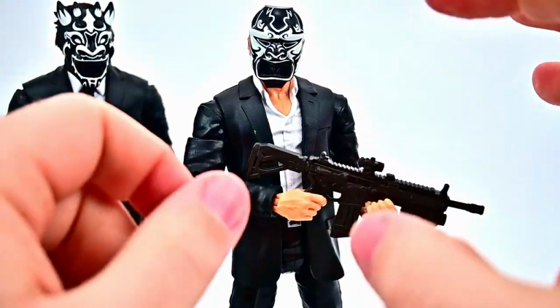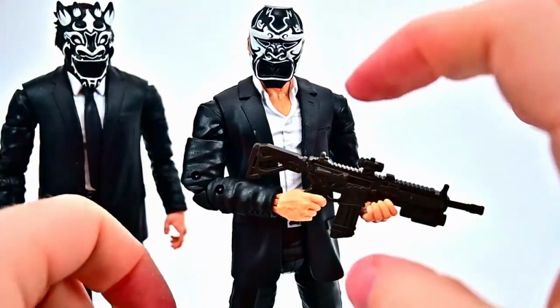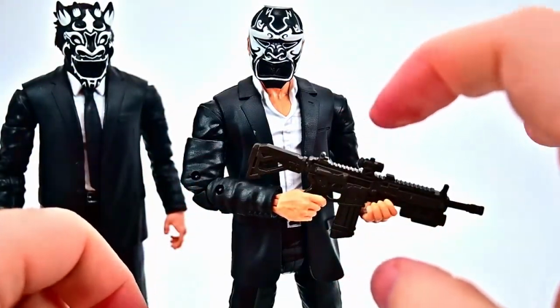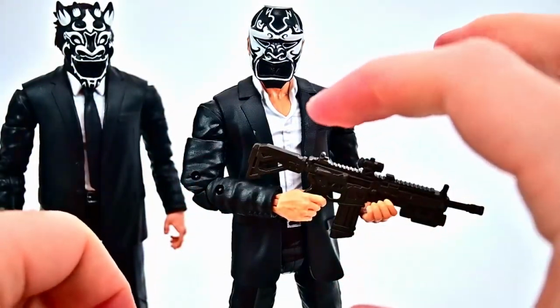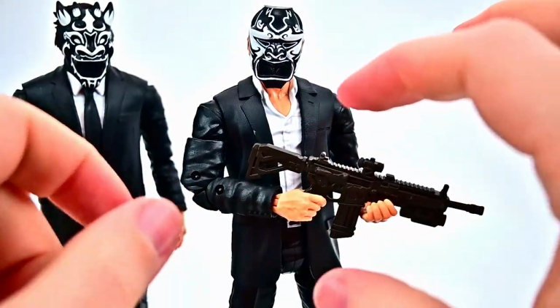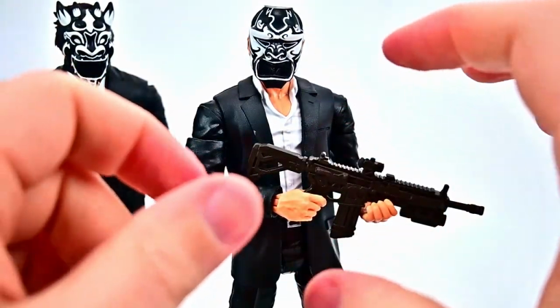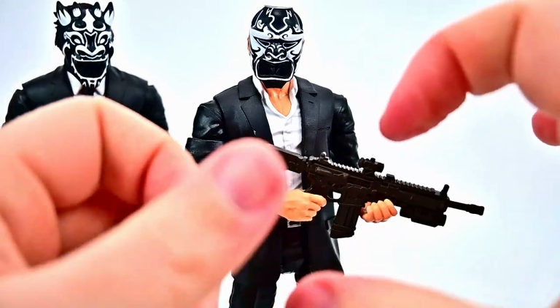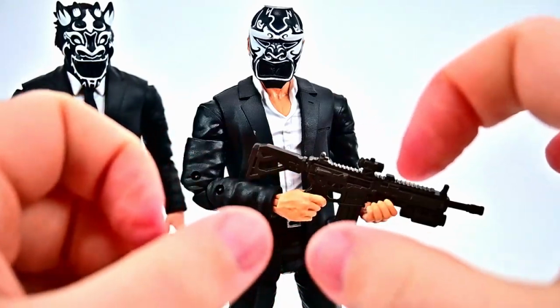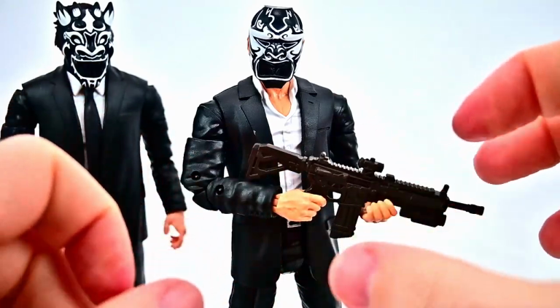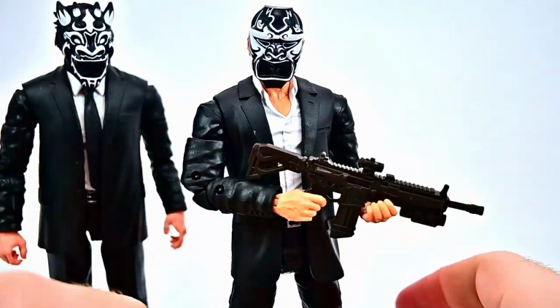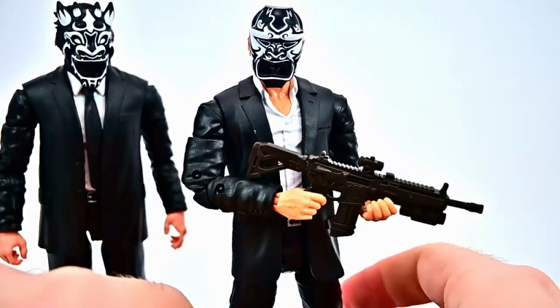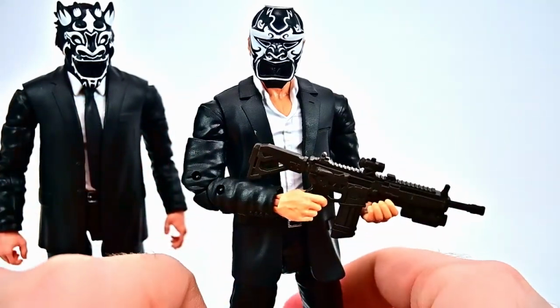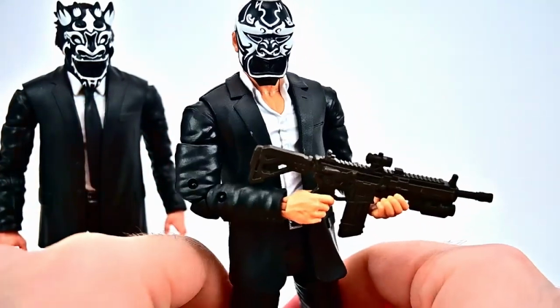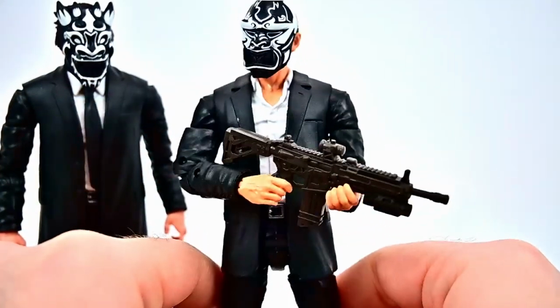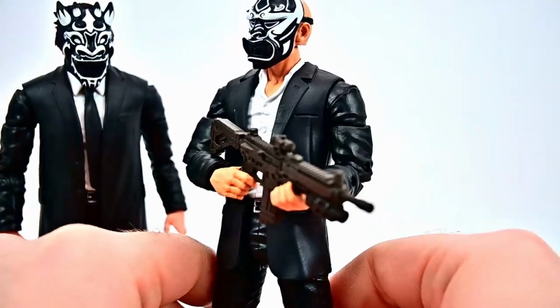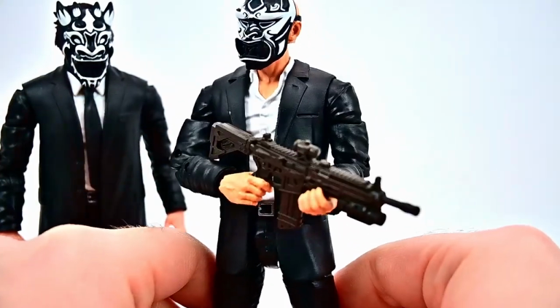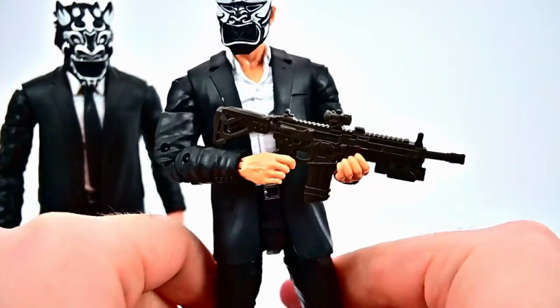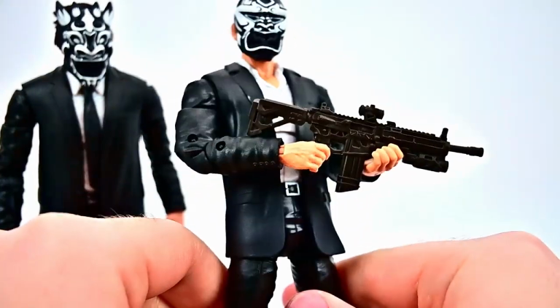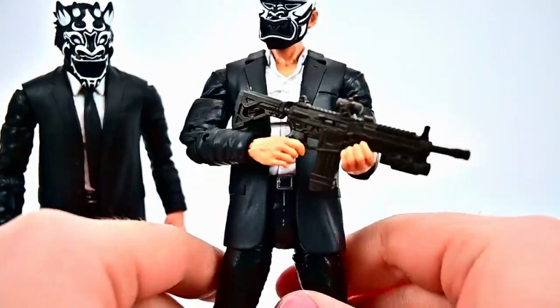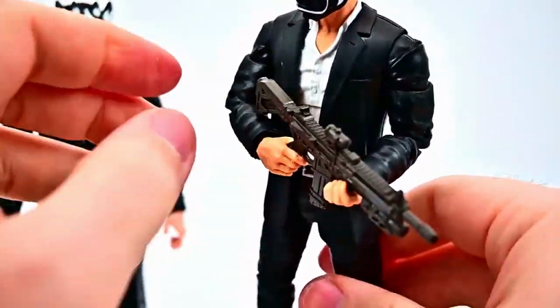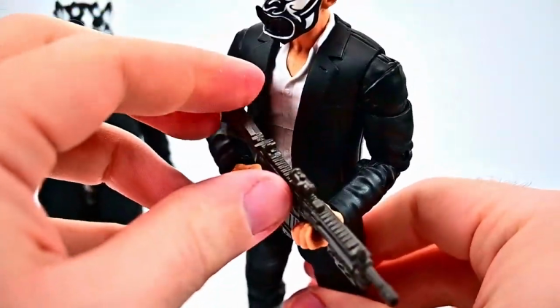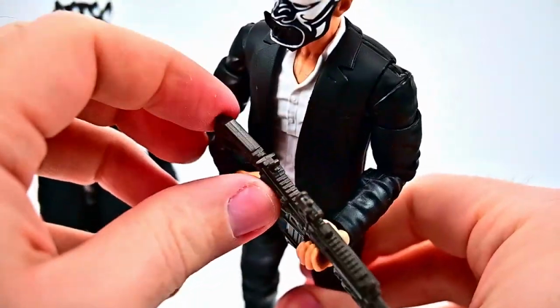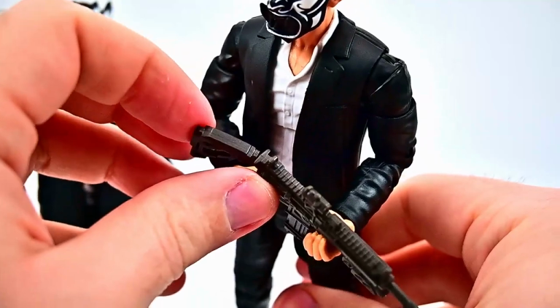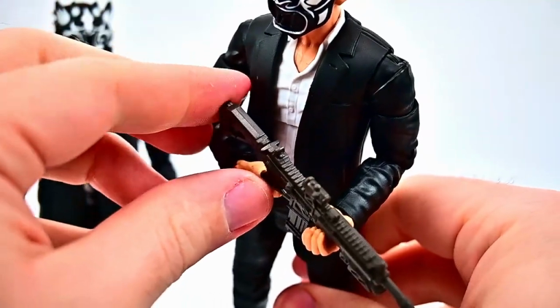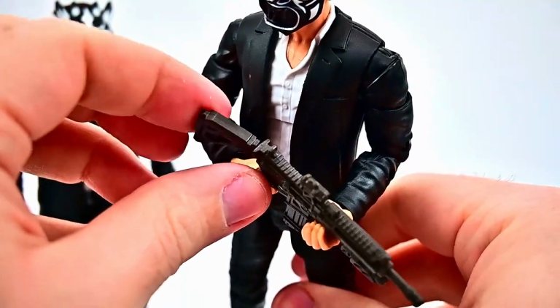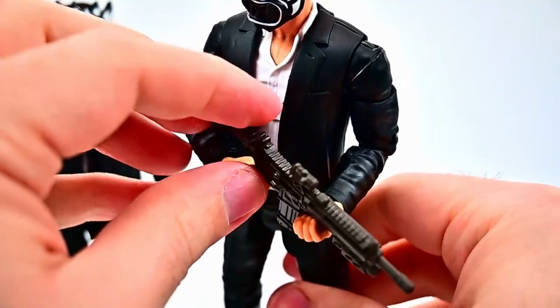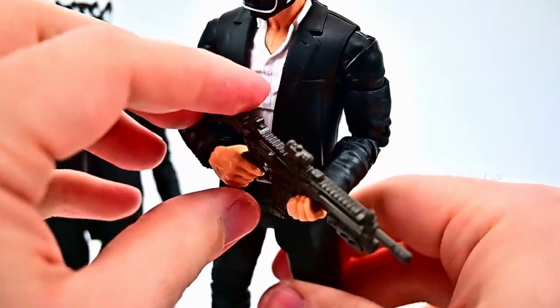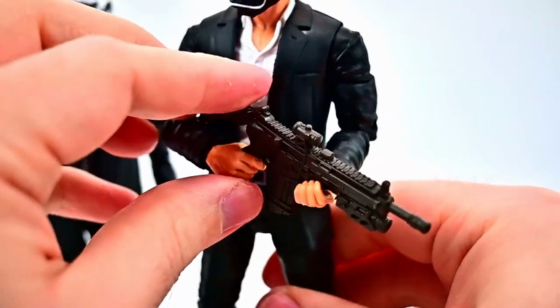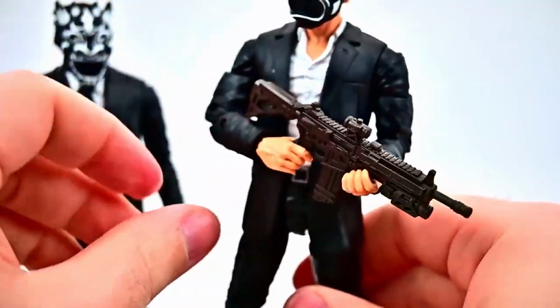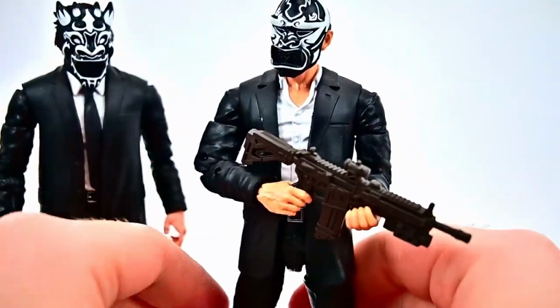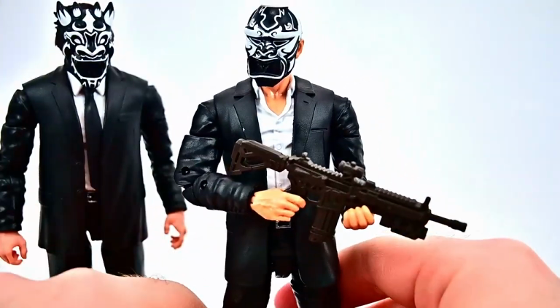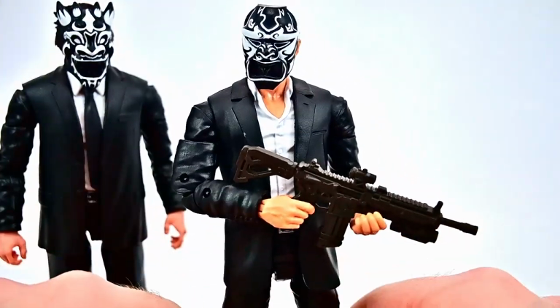It can easily bend and stuff — it's kind of weird how soft that gun is. But with the gun we do also get some effects.